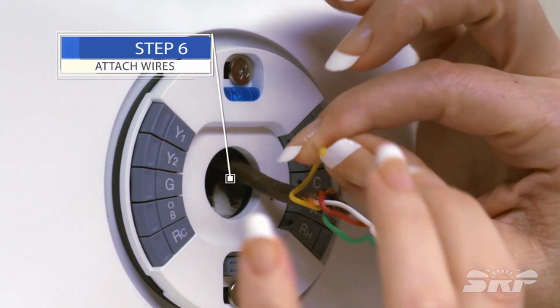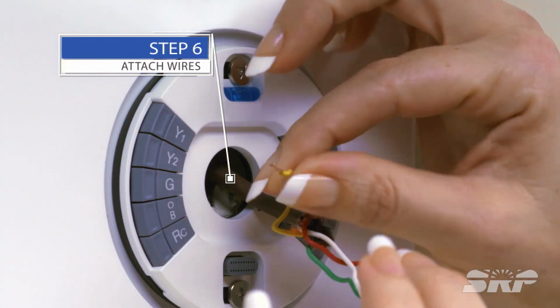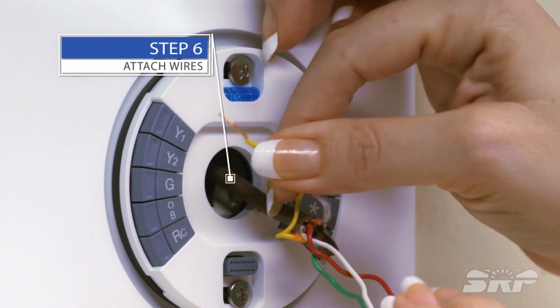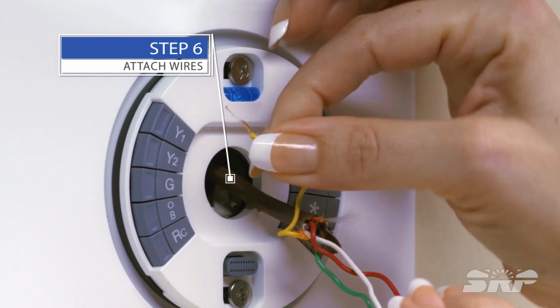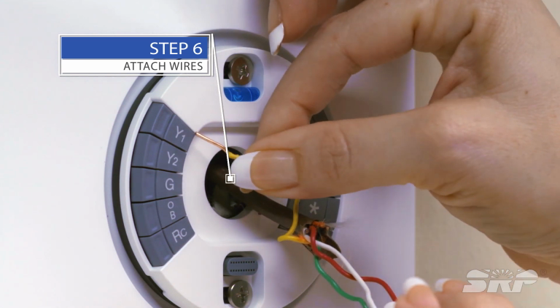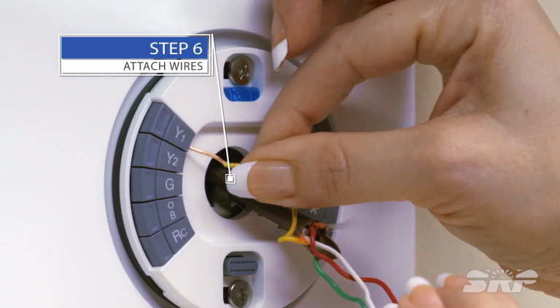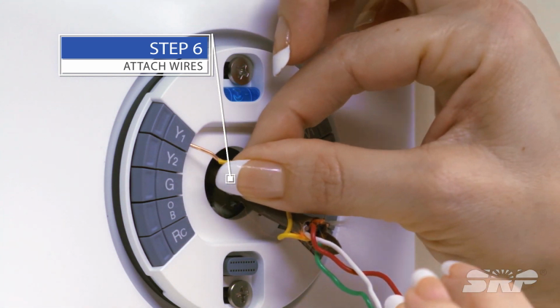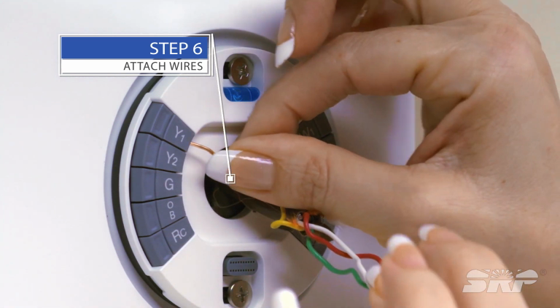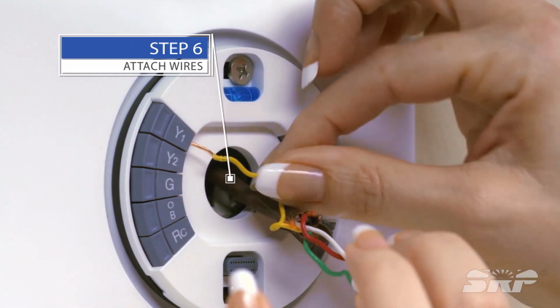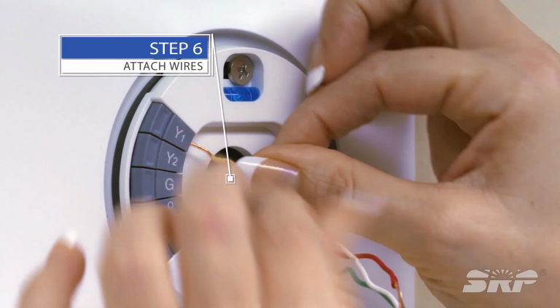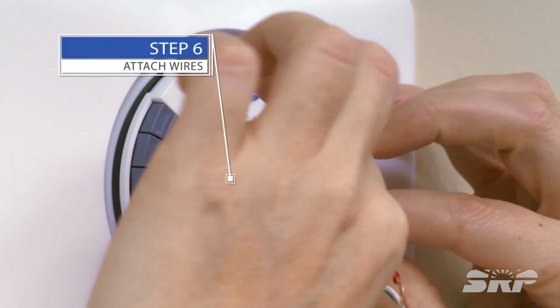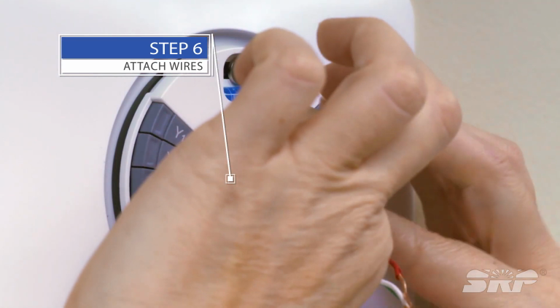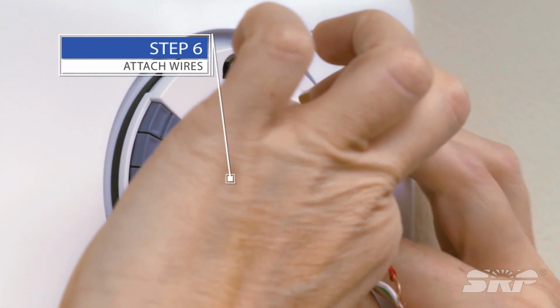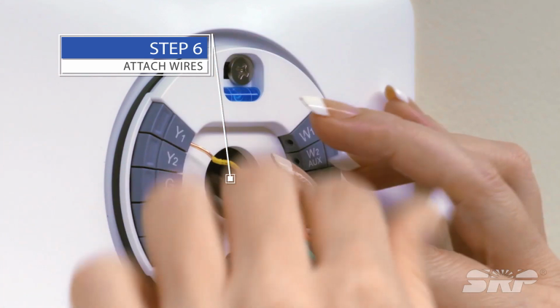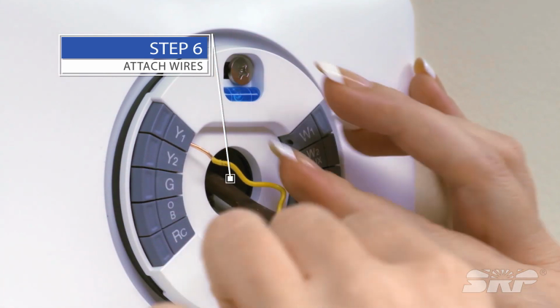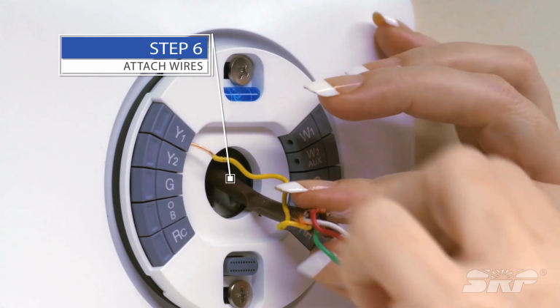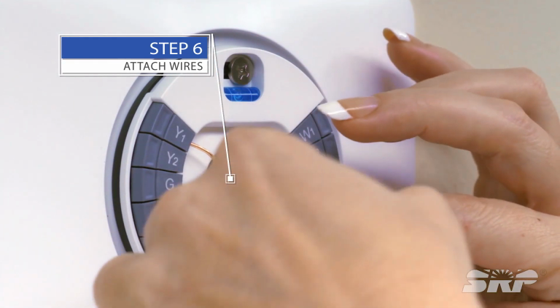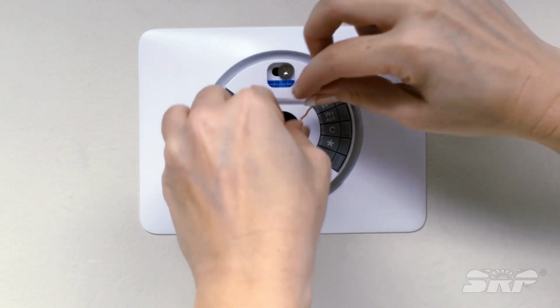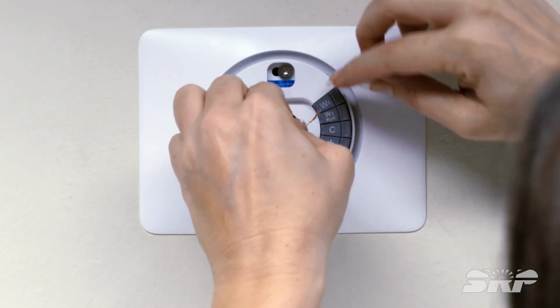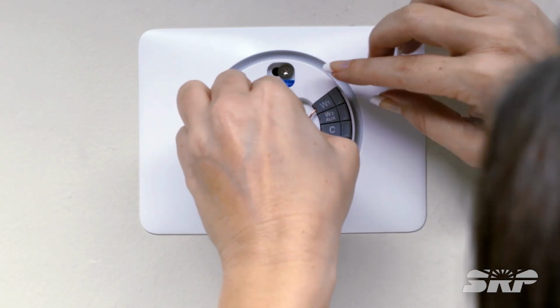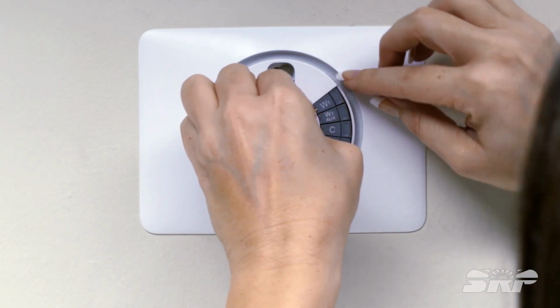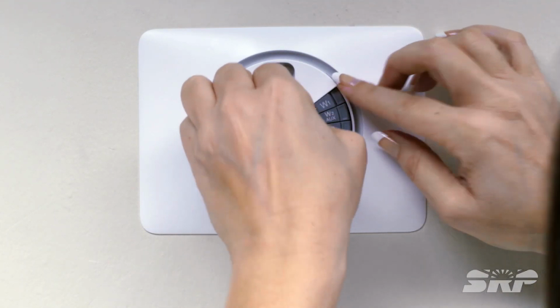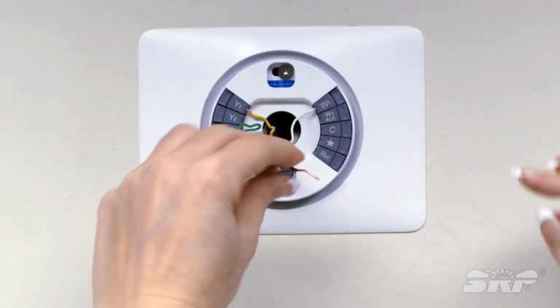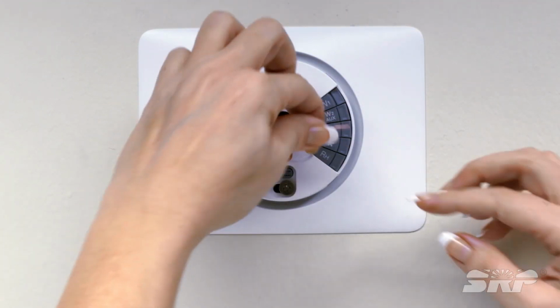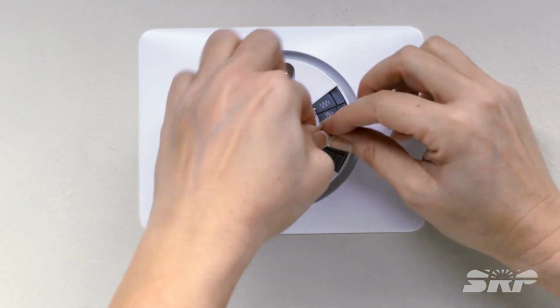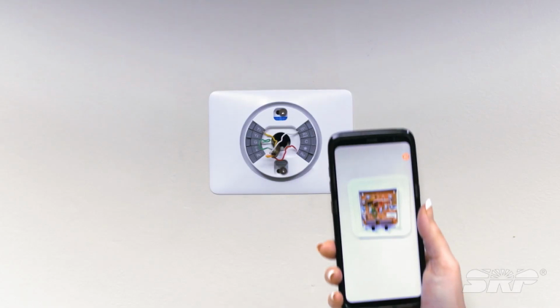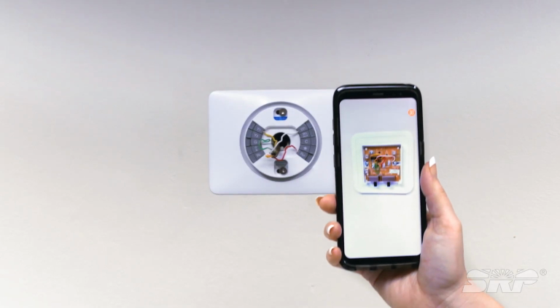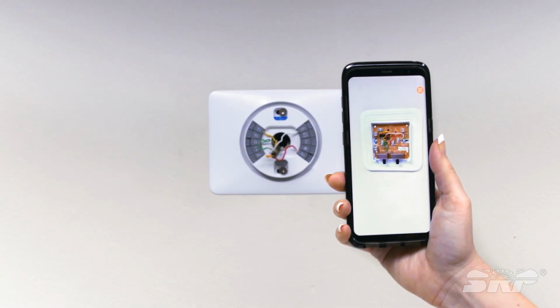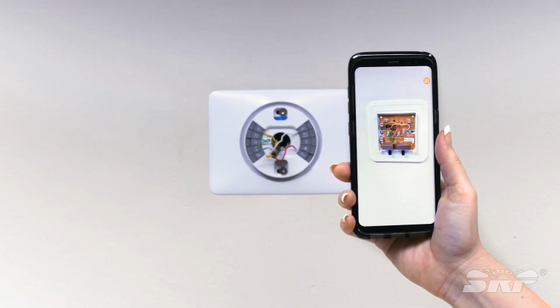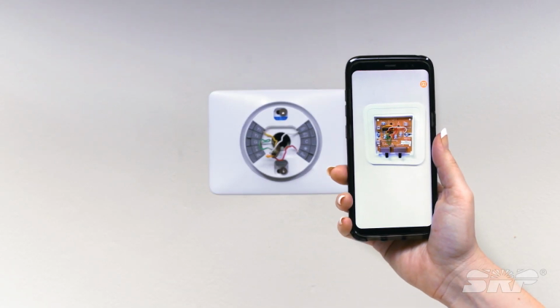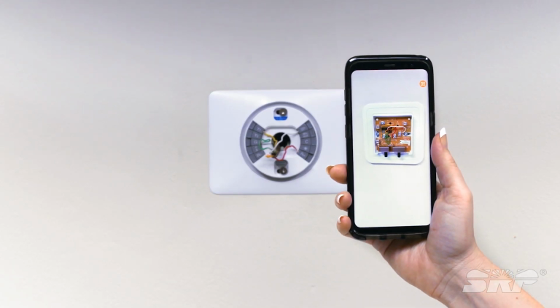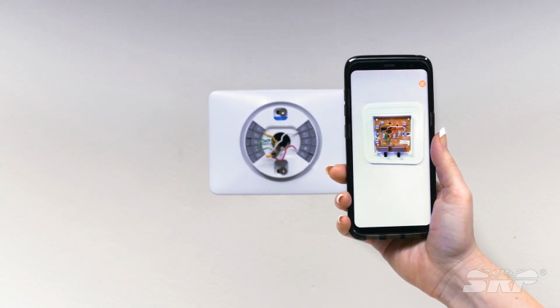Step six, attach the wires. Unlike the old thermostat, the wires do not require any screwing in — press the button and insert the matching colored wire. Match the wire to the terminal using your photo for reference and the manufacturer's instructions.